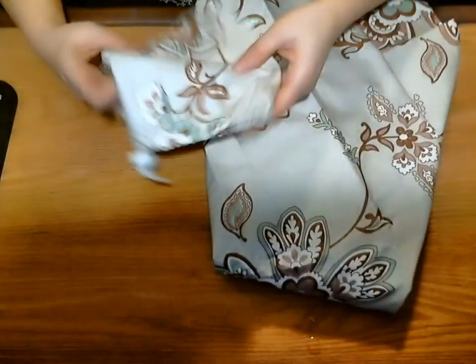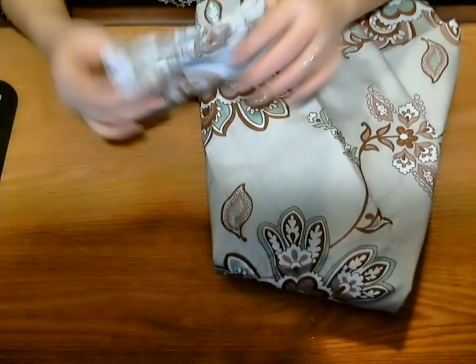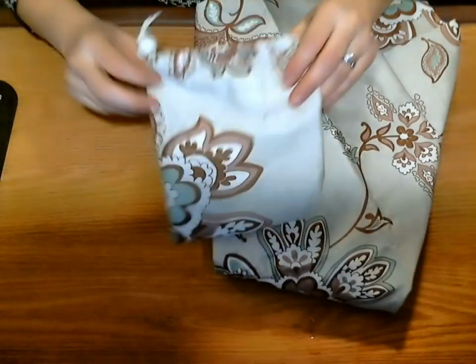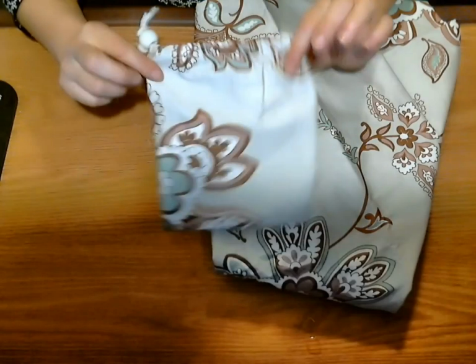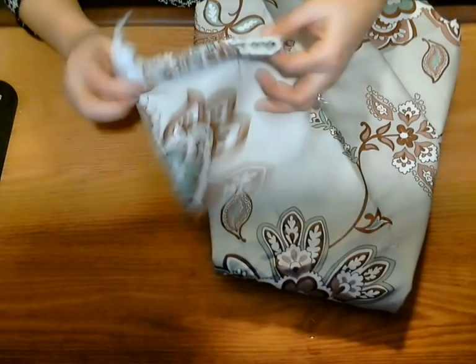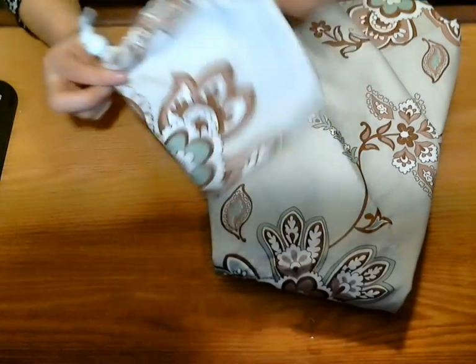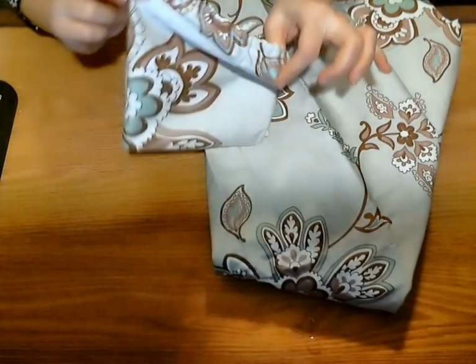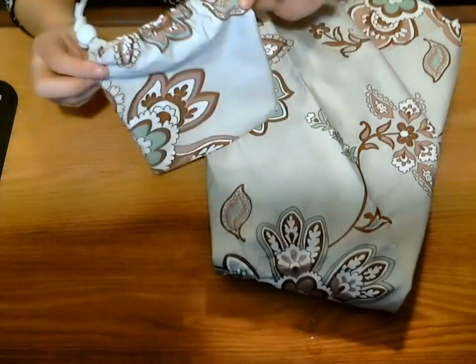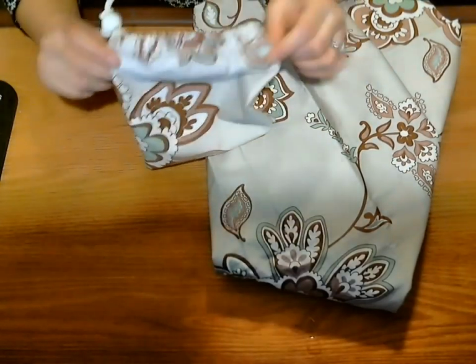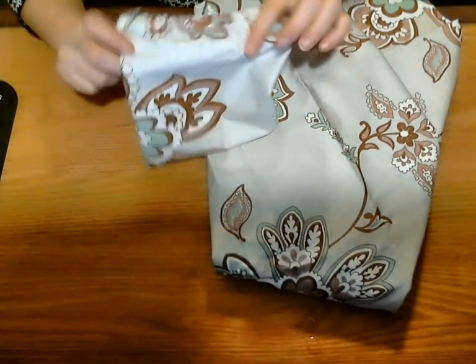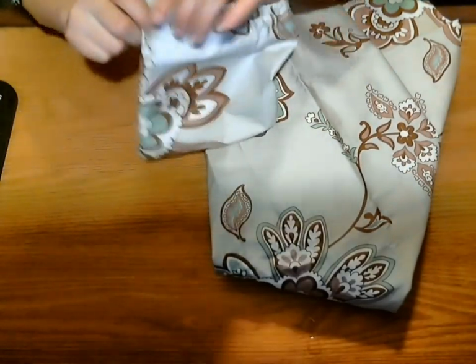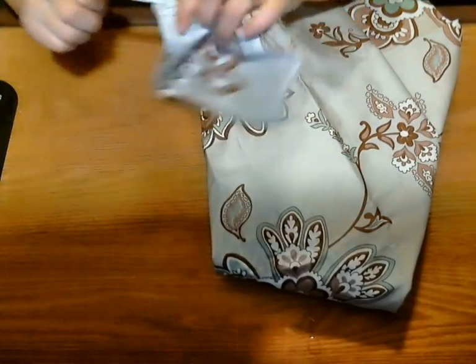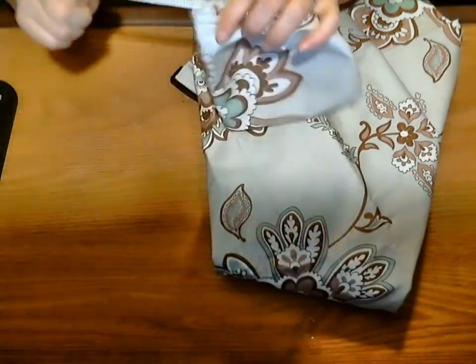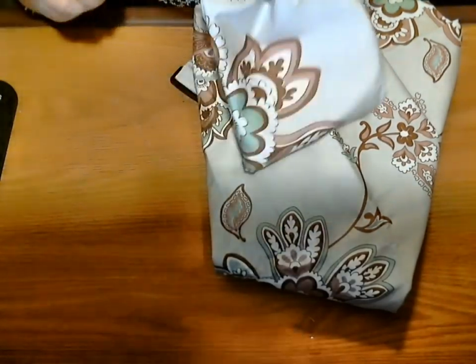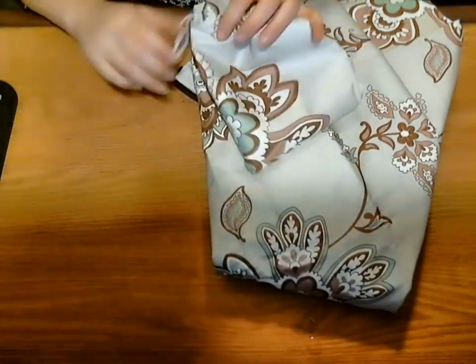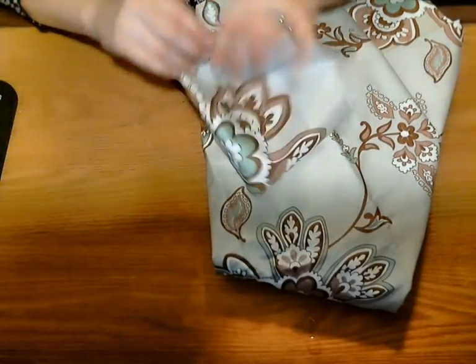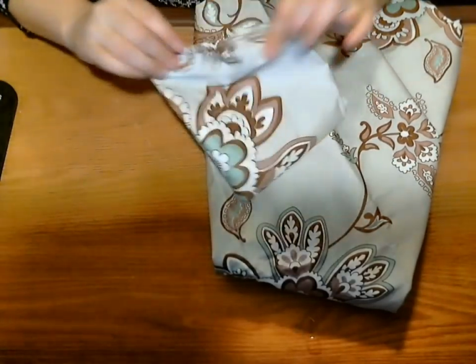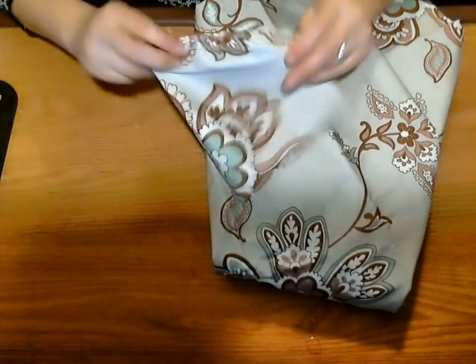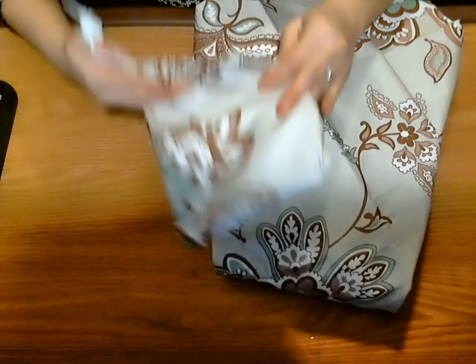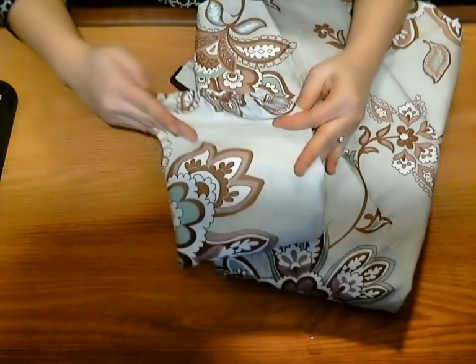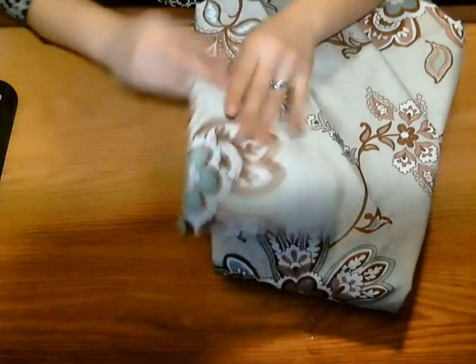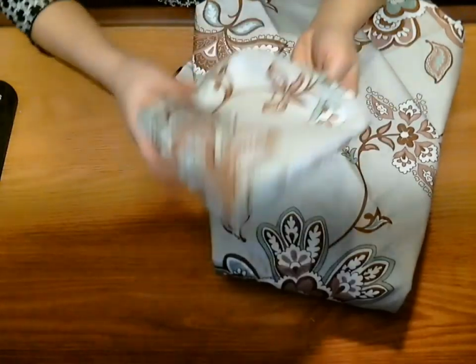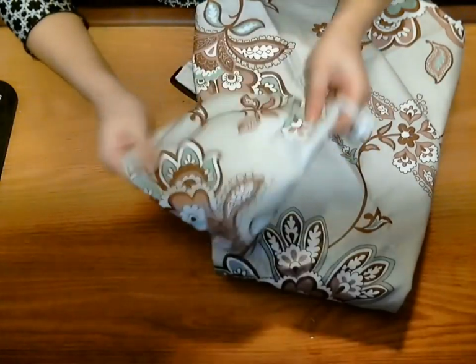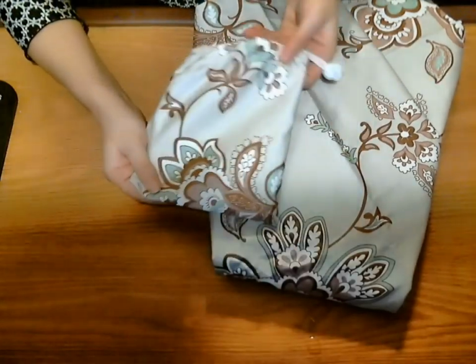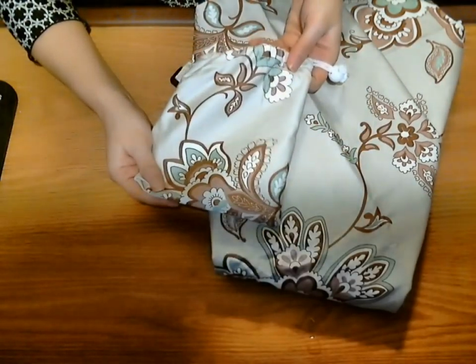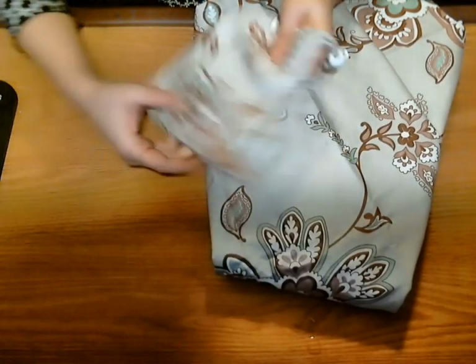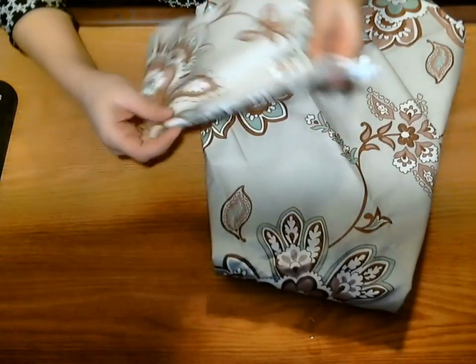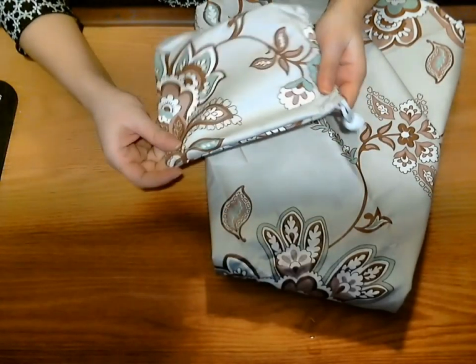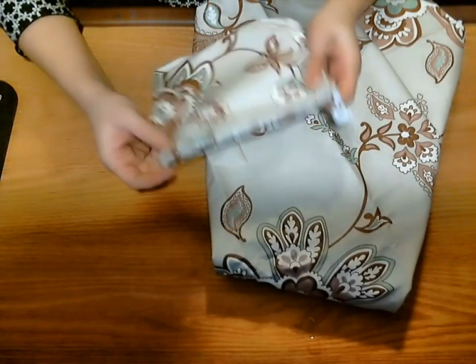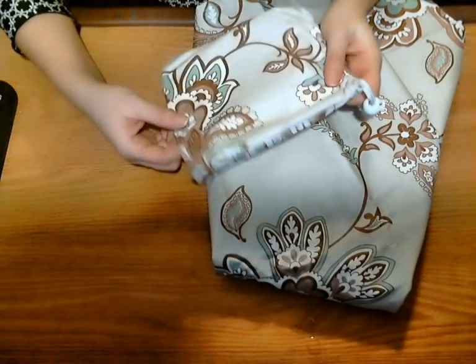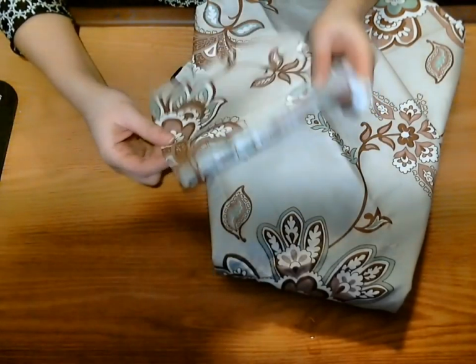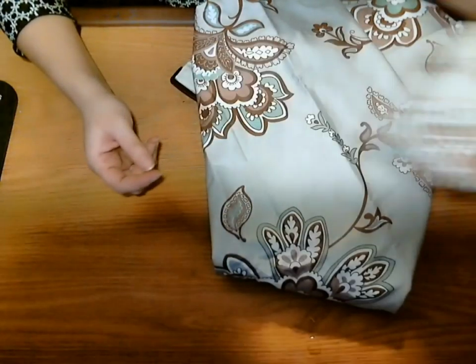One nice thing is it comes in a cute little cloth zip-tie bag, so you can throw it in your diaper bag easily, no problem at all. It doesn't take up a lot of space, so it's easy to go when you need to breastfeed on the go.